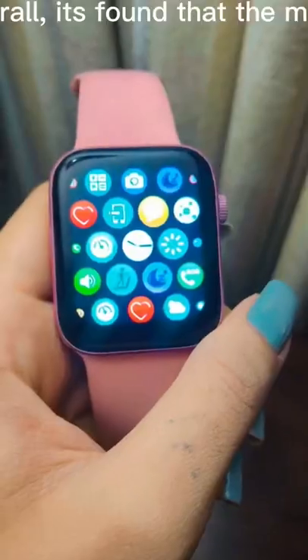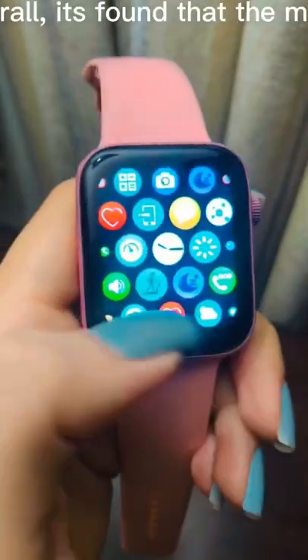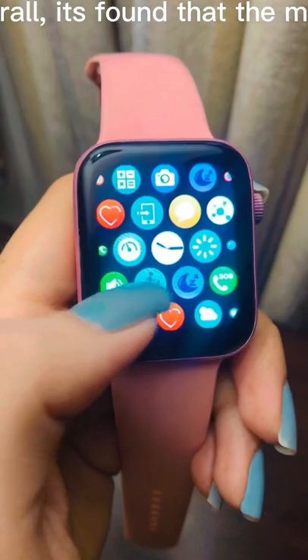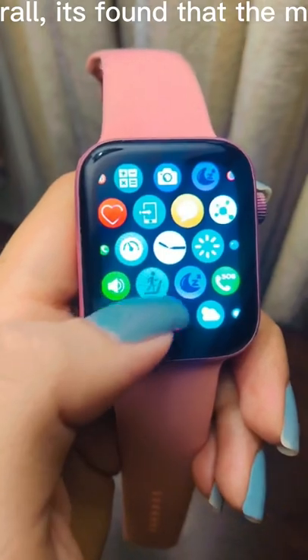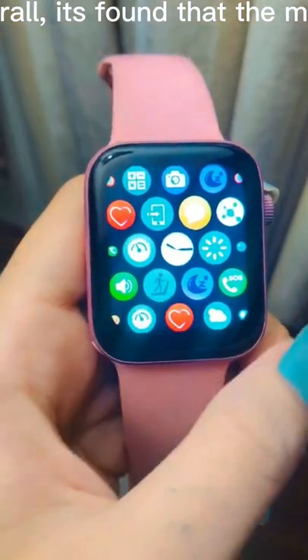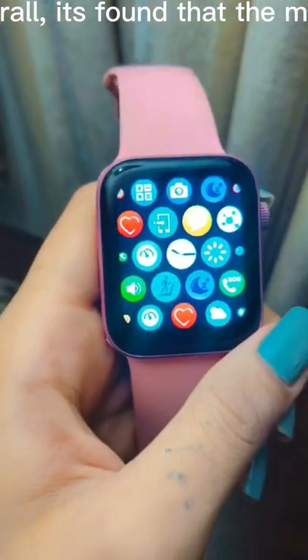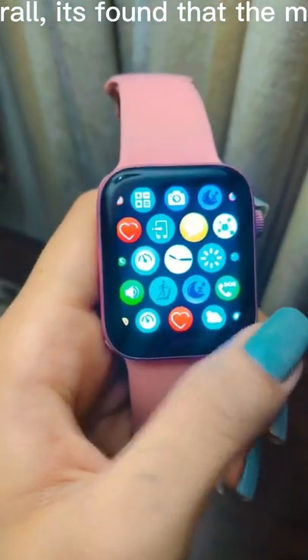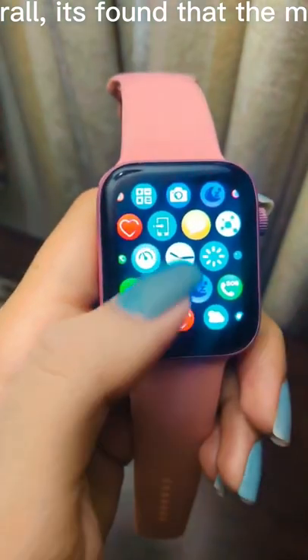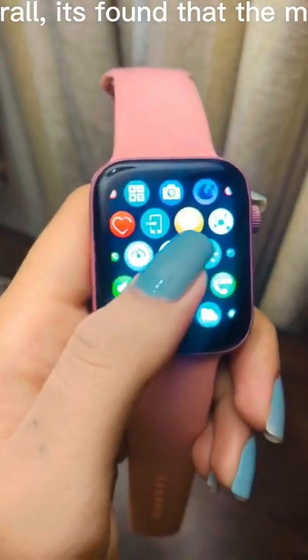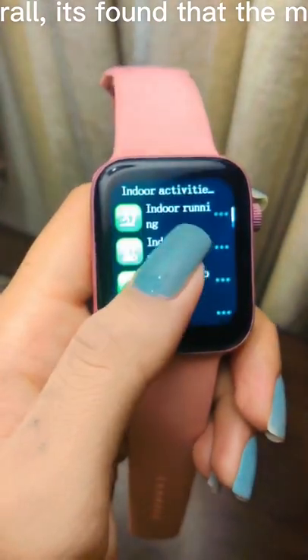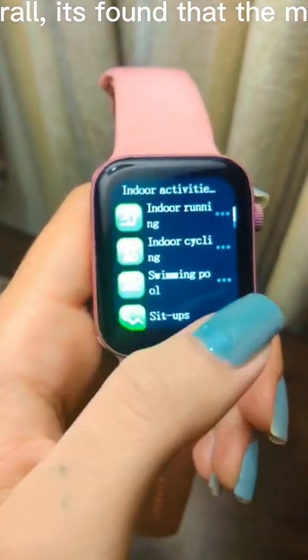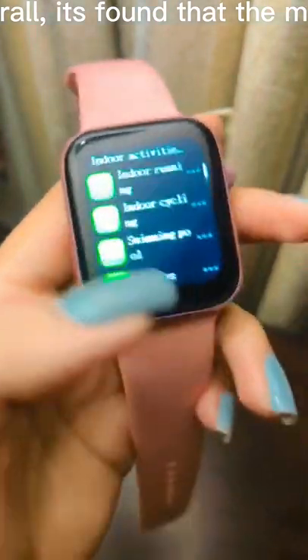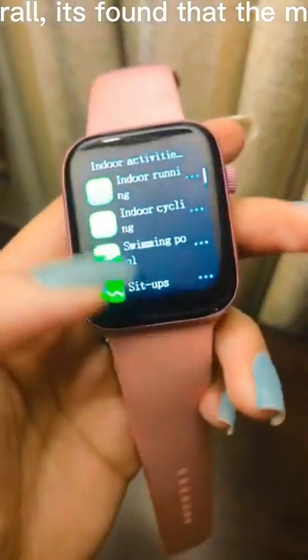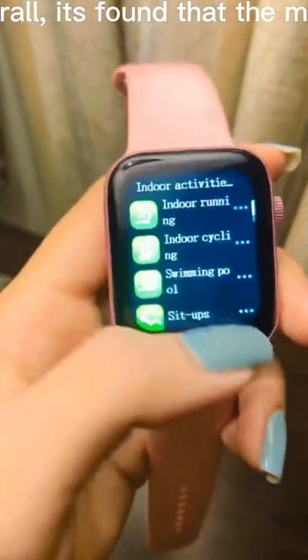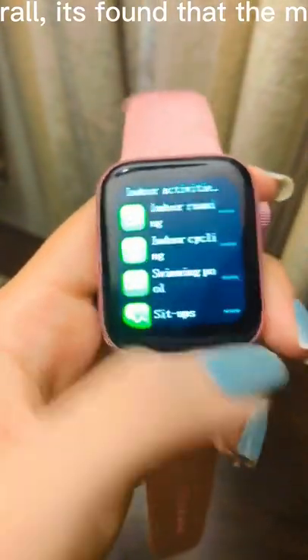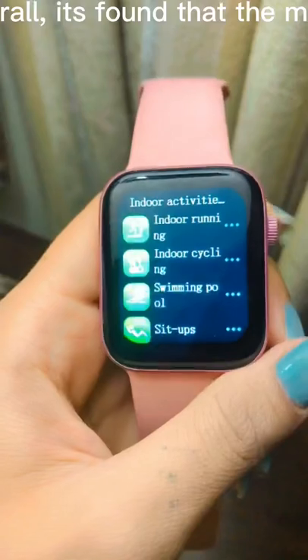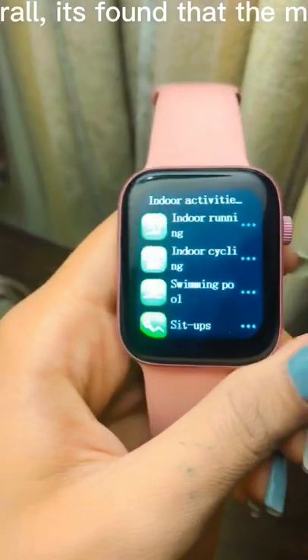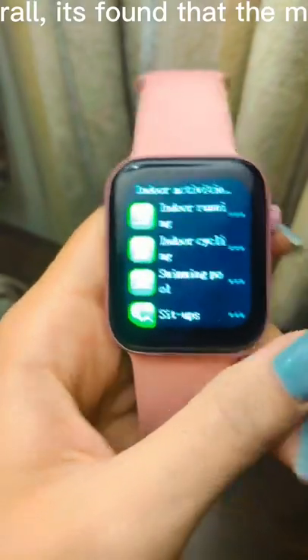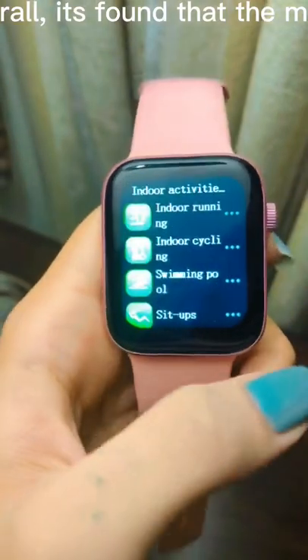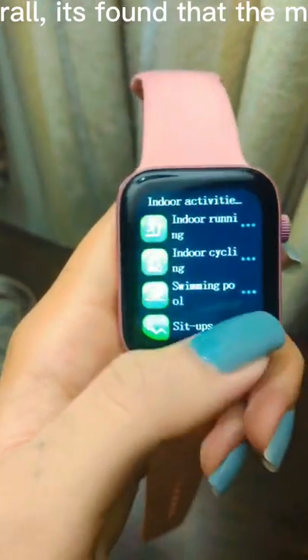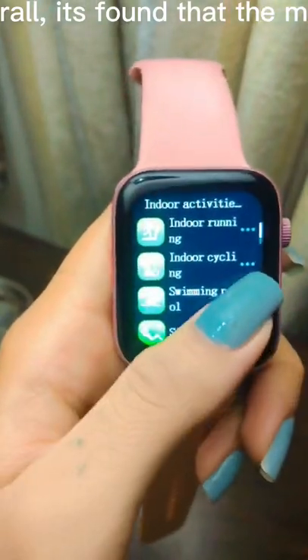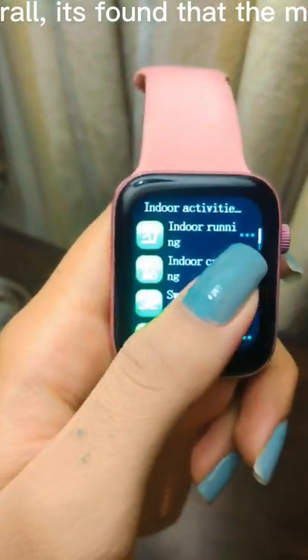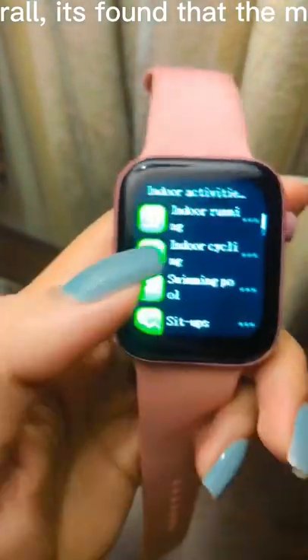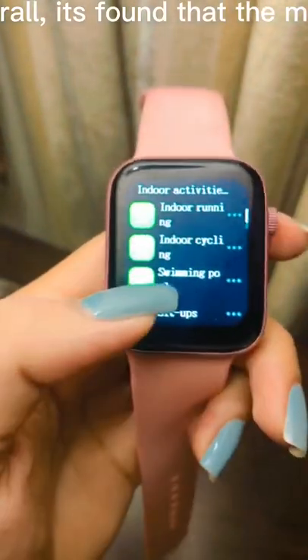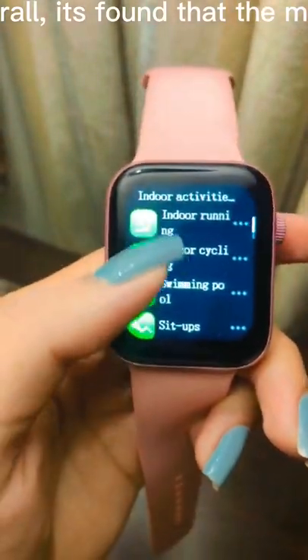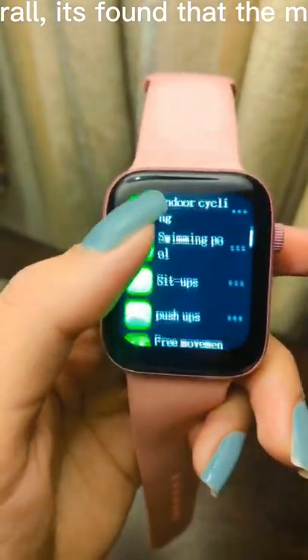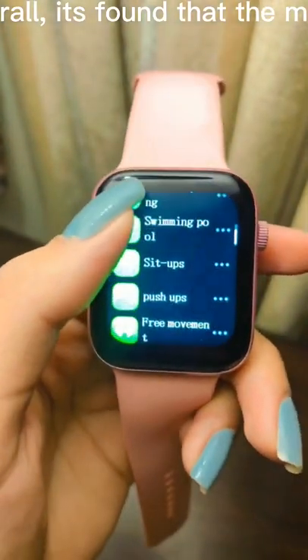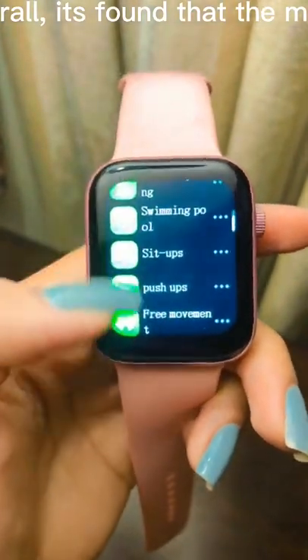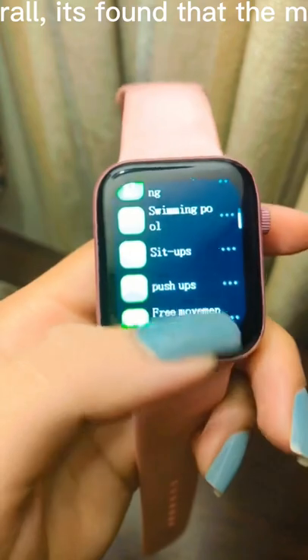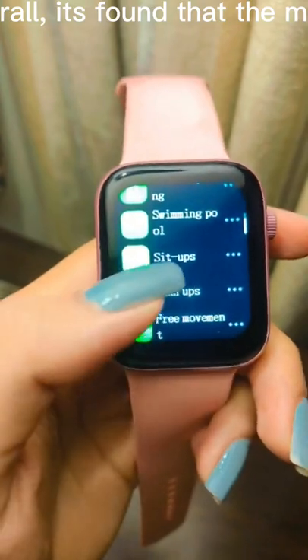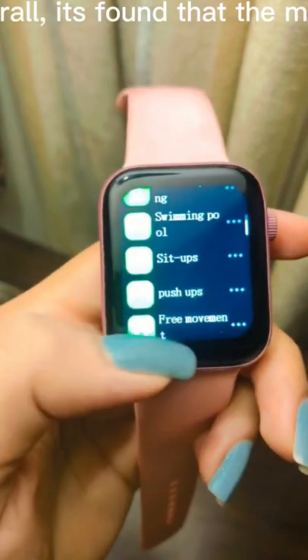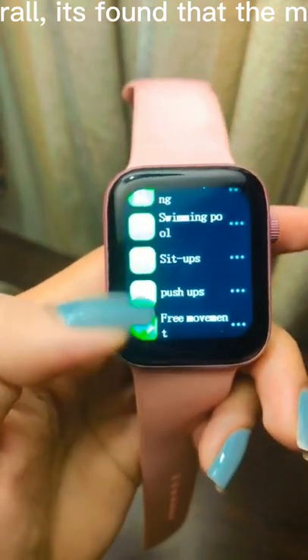Overall, it's found that most fitness trackers were able to measure heart rate fairly accurately, but poorly estimated the number of calories burned. The Apple Watch performed best for both heart rates and calories burned.